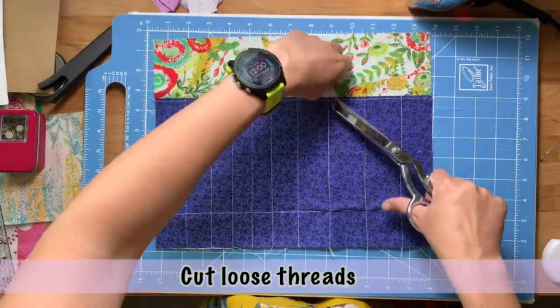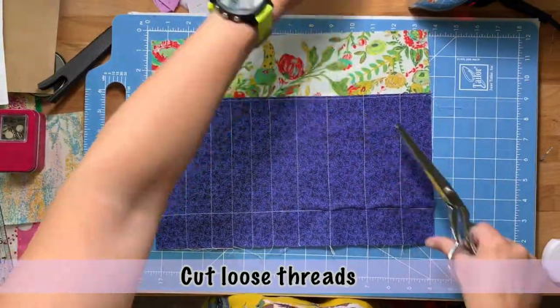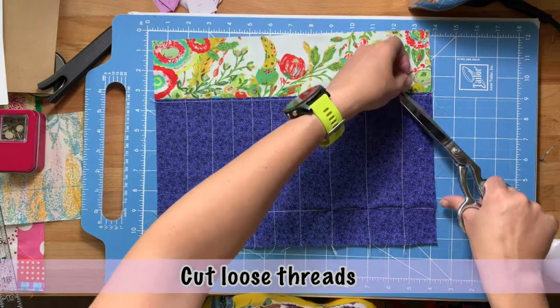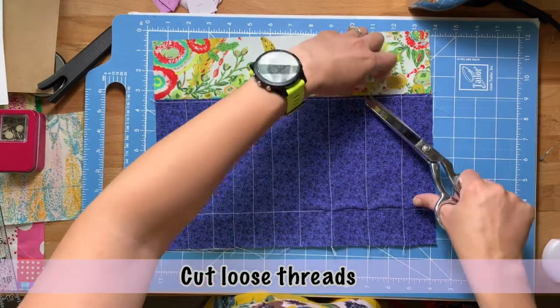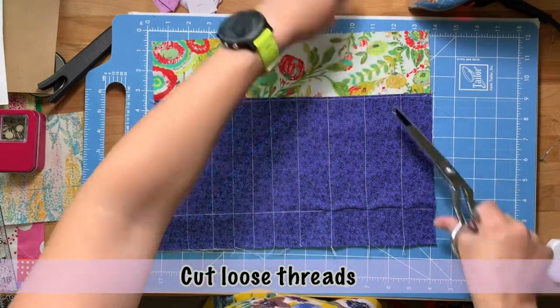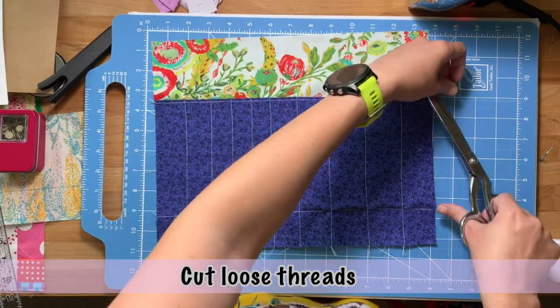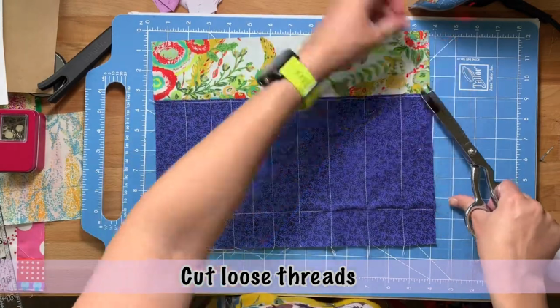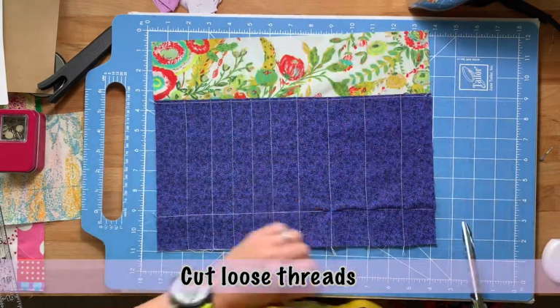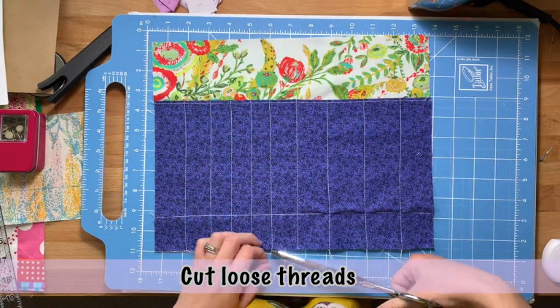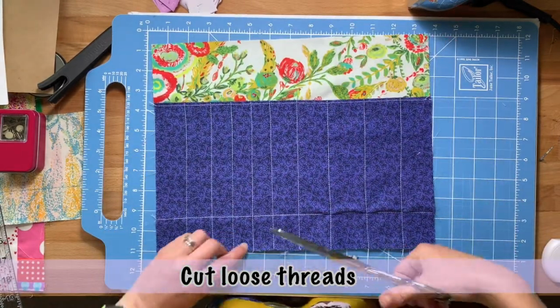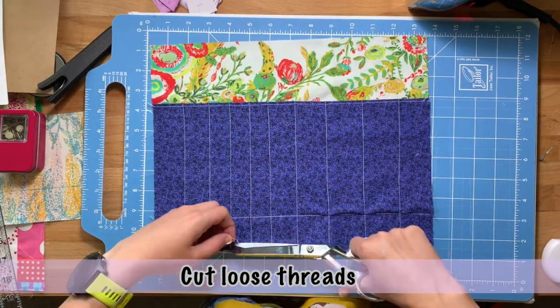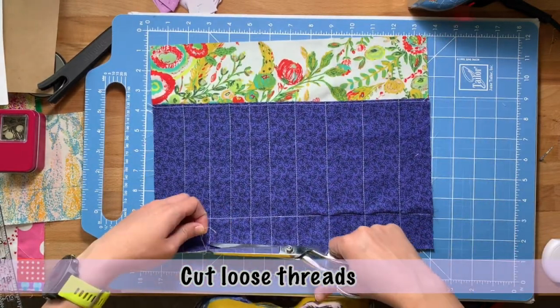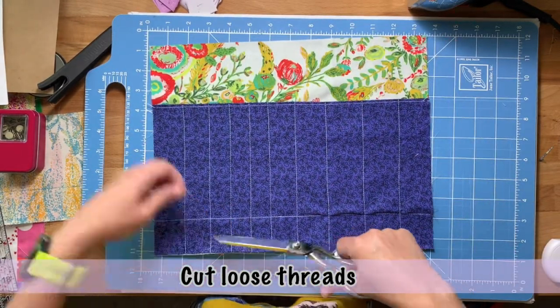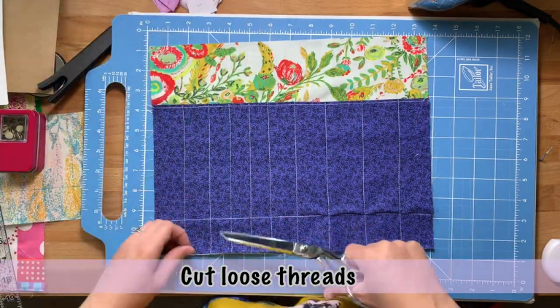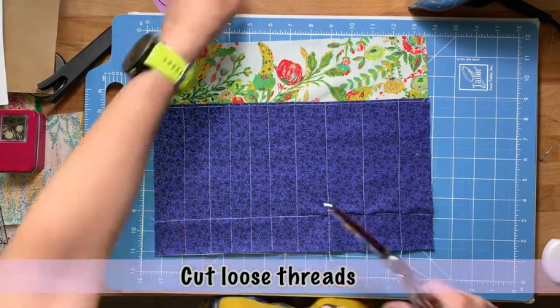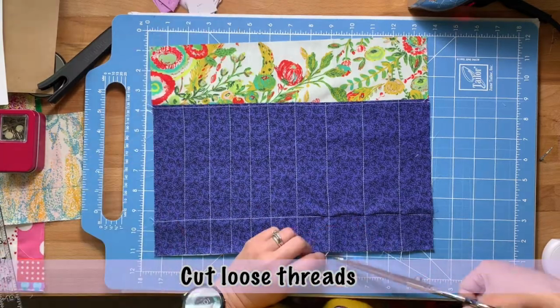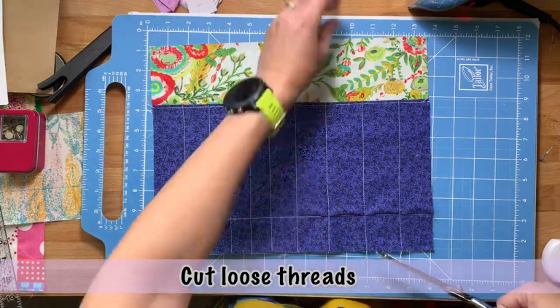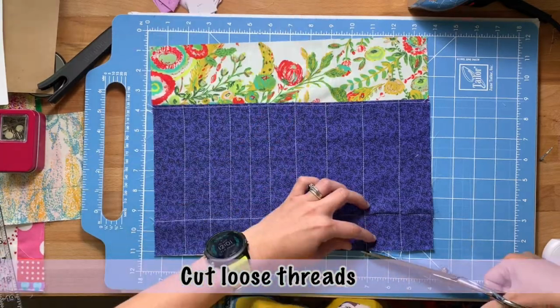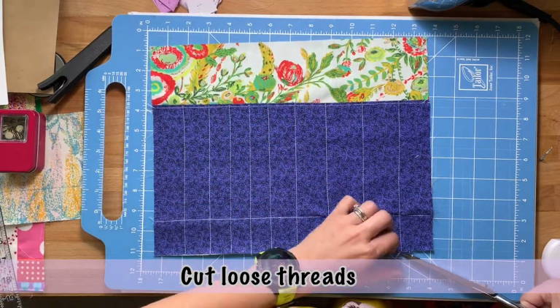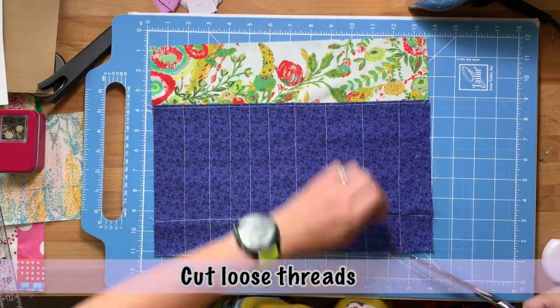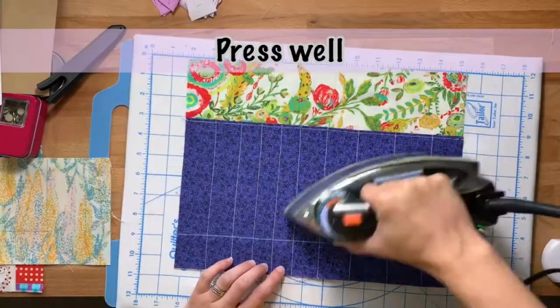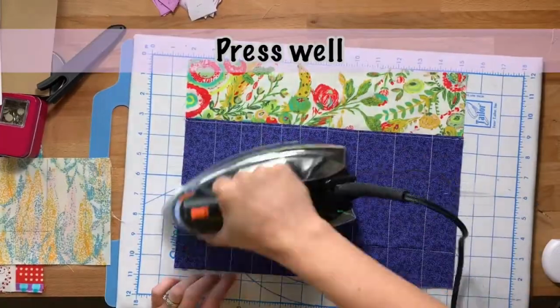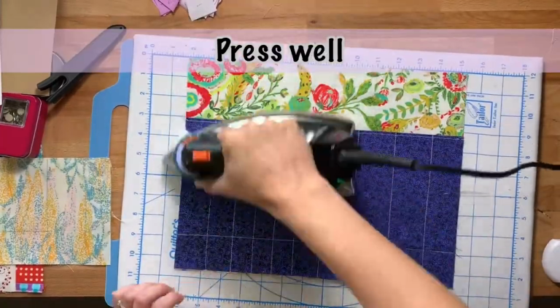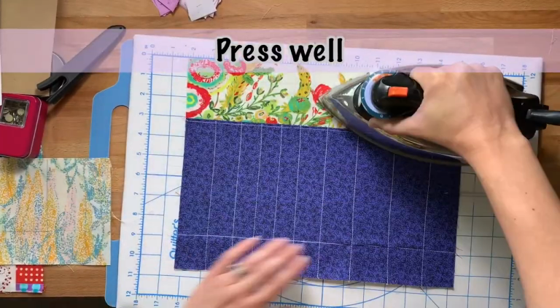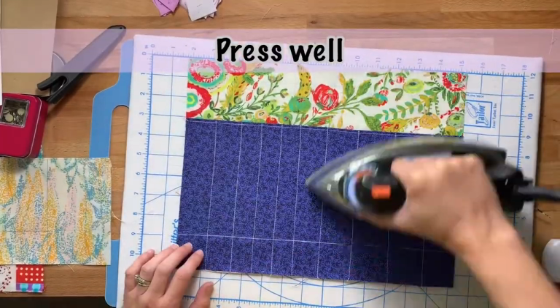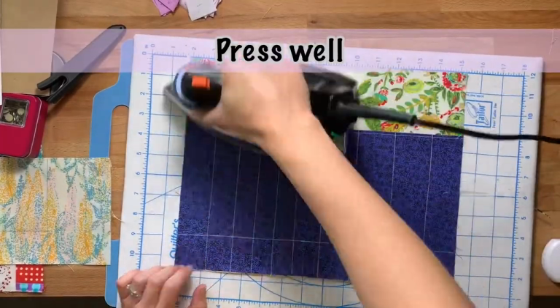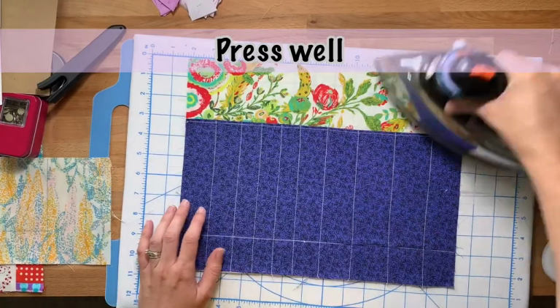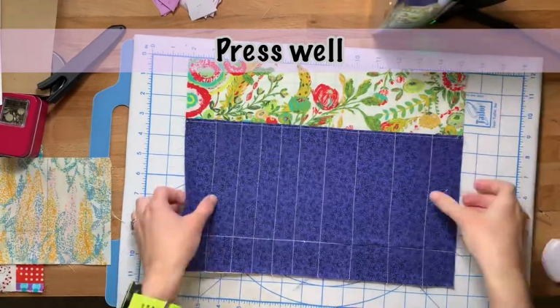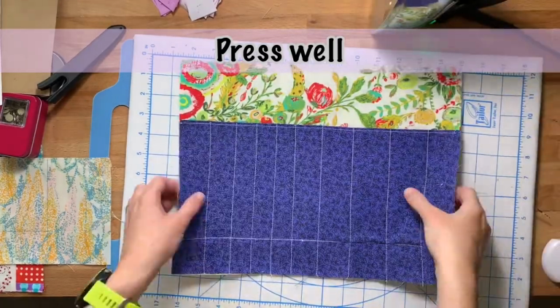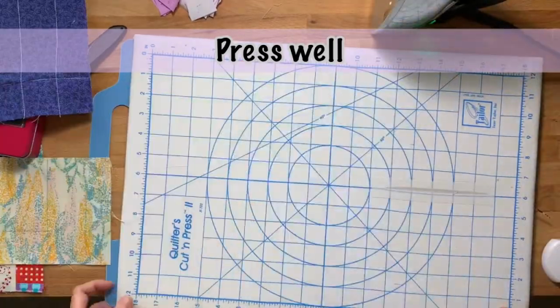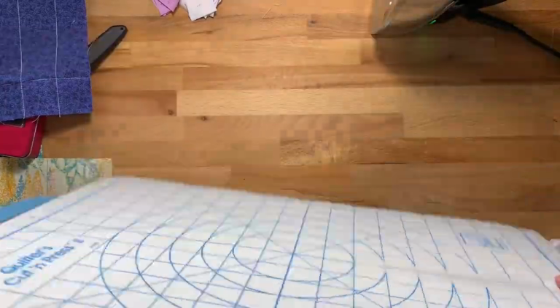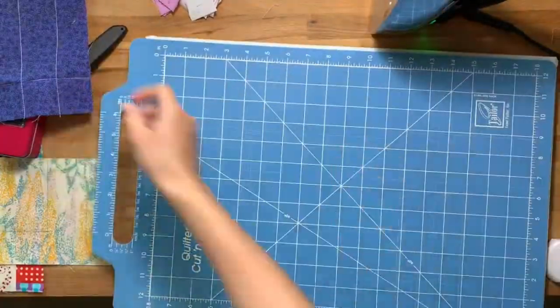Here I'm just going through and cutting any loose threads hanging out on my project — loose threads aren't cute. Once you've sewn all your pockets, just go through and press everything to make sure it's nice and flat.